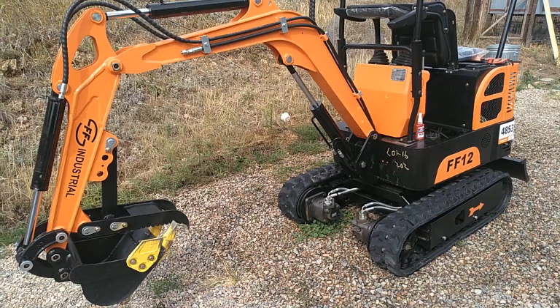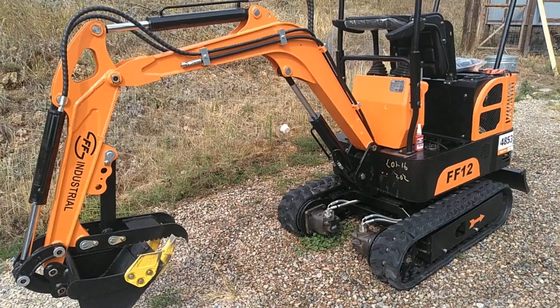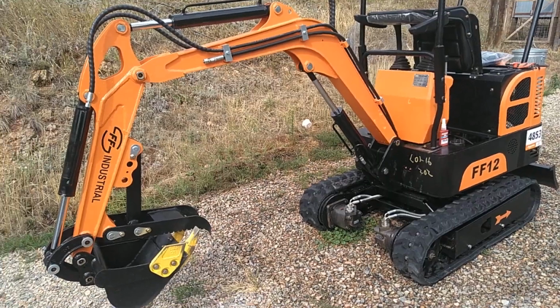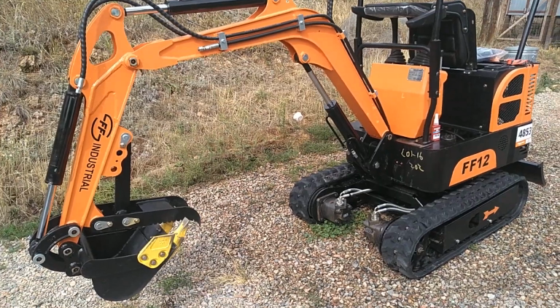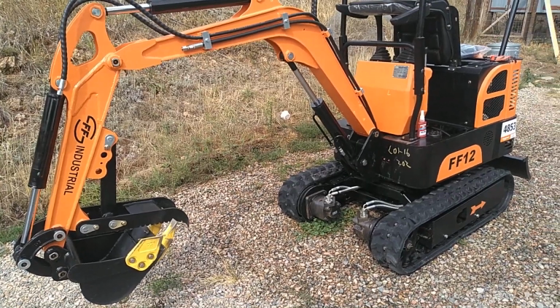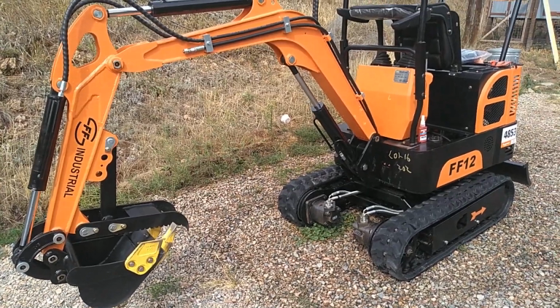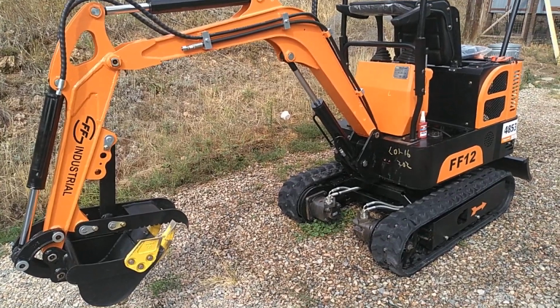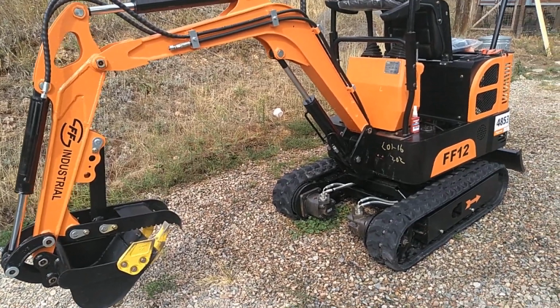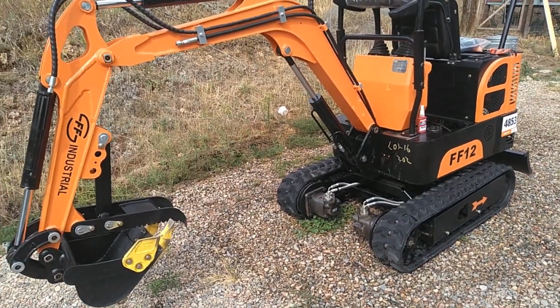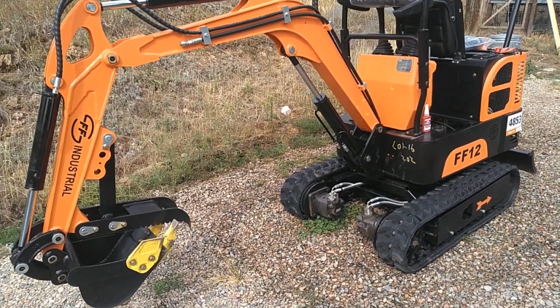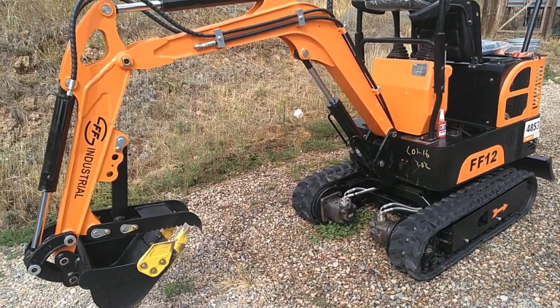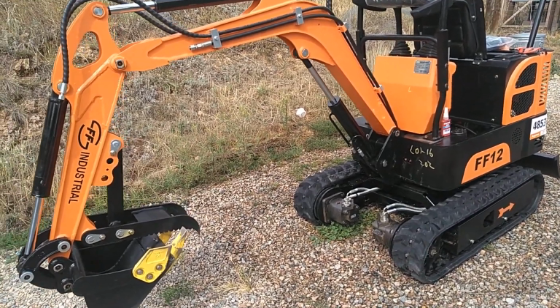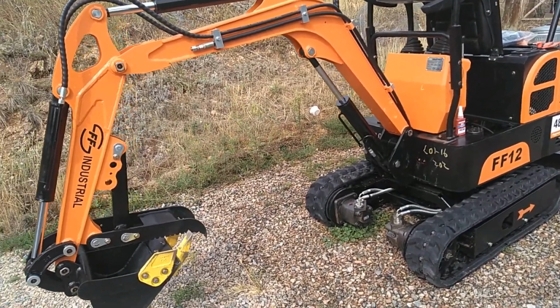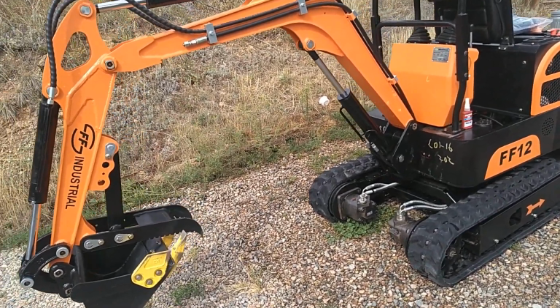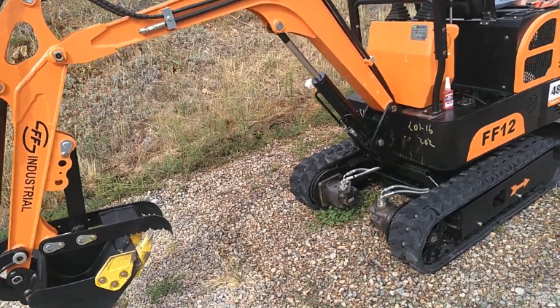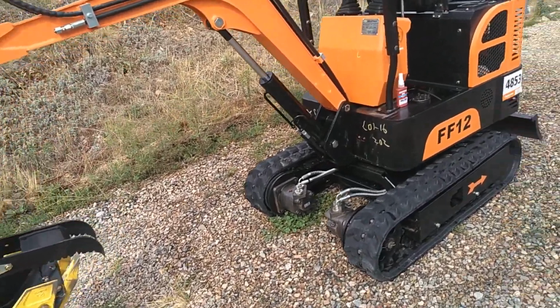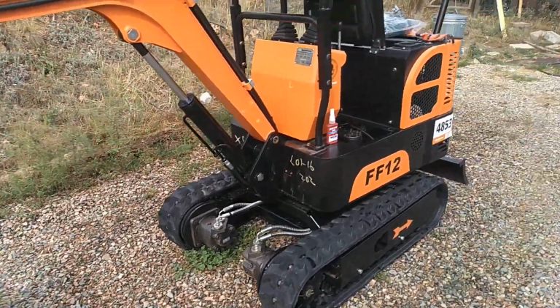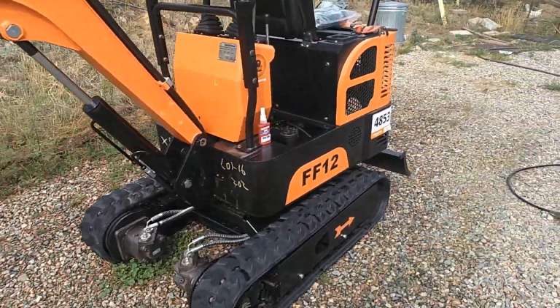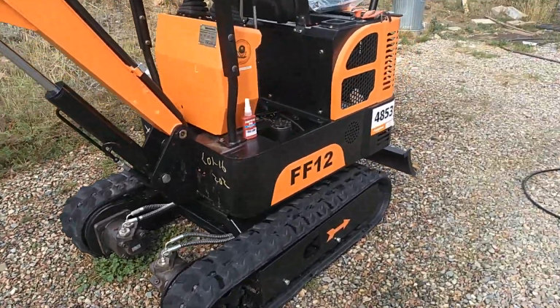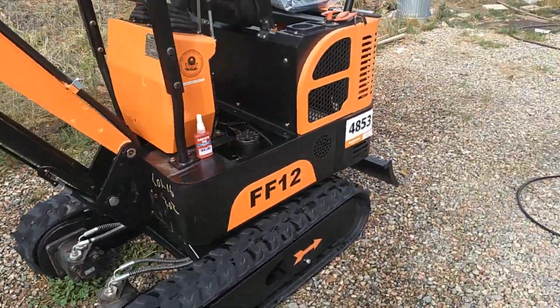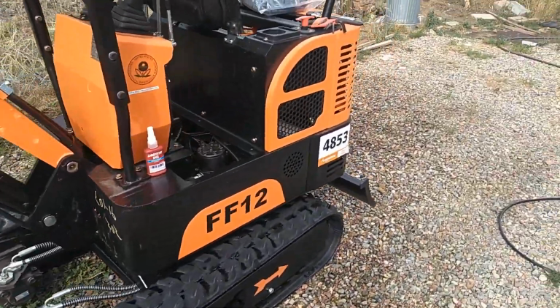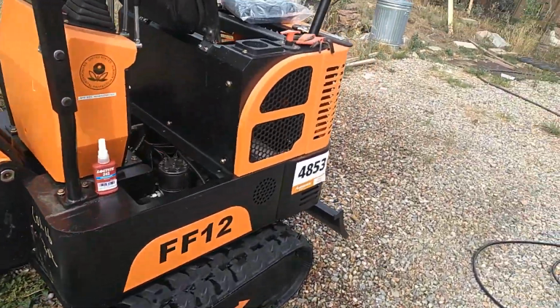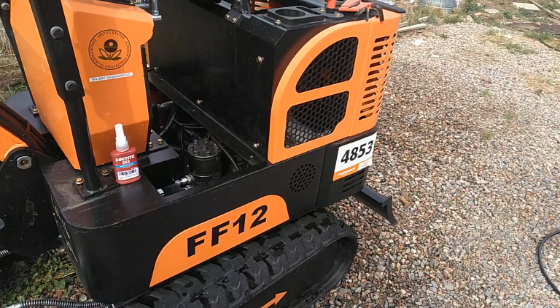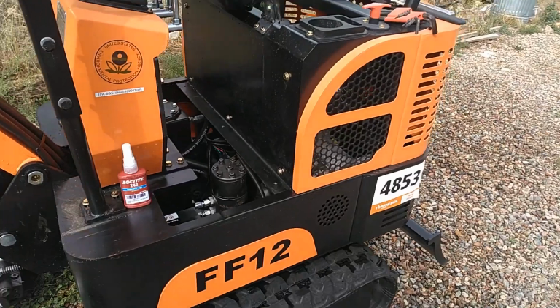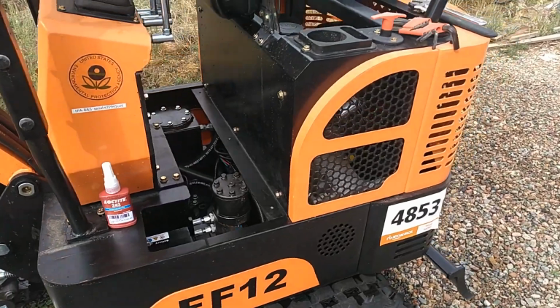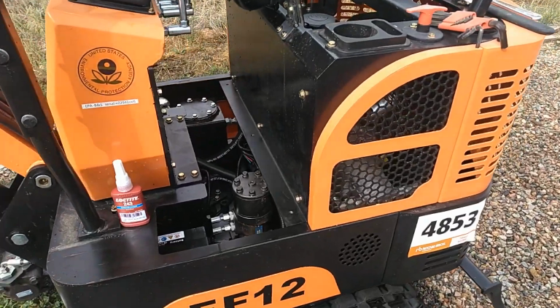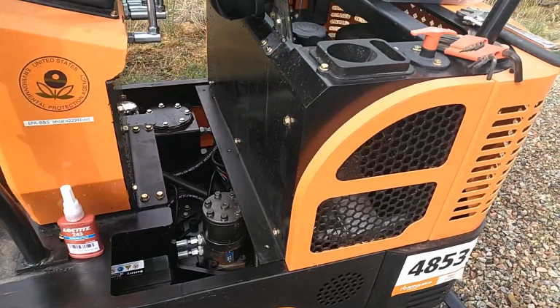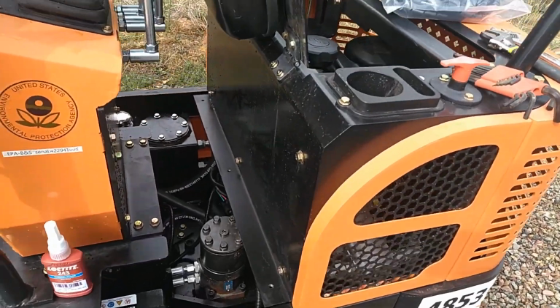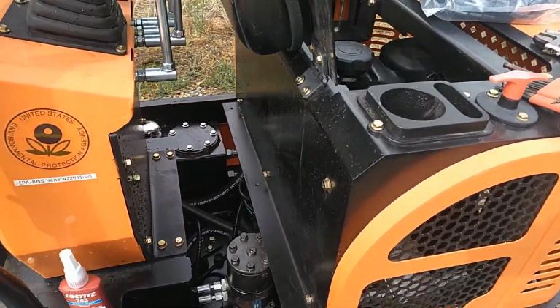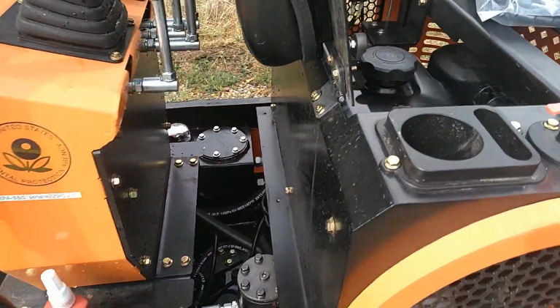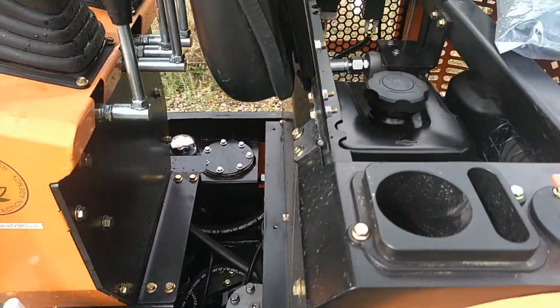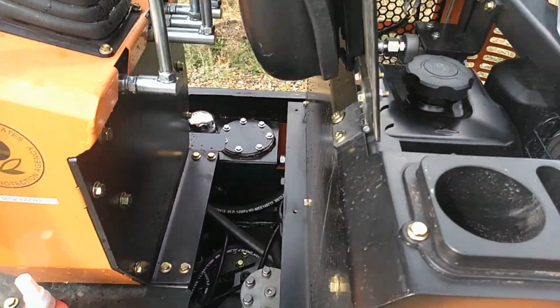Hey guys, I'm going to do a really quick video on my new FF12 FF Industrial Mini Excavator. I just picked it up at the Richie Brothers auction and I put about four hours on it.